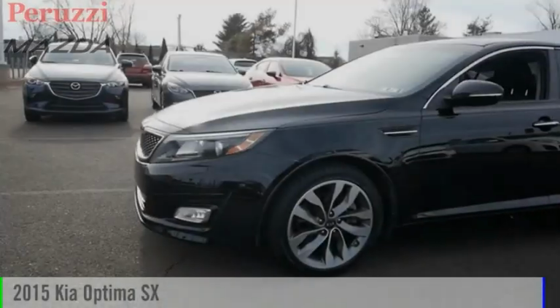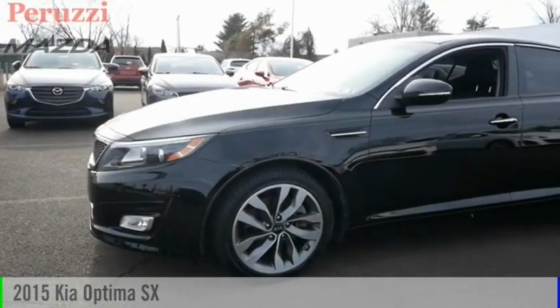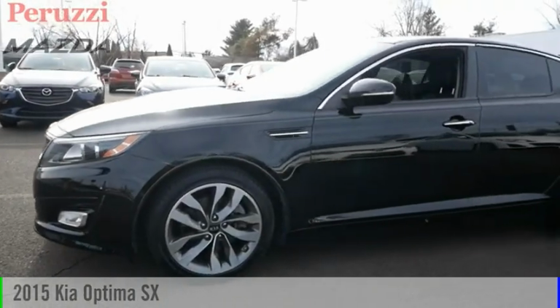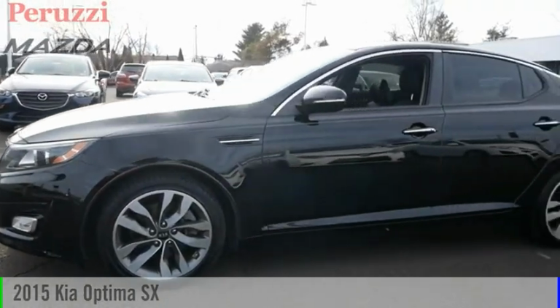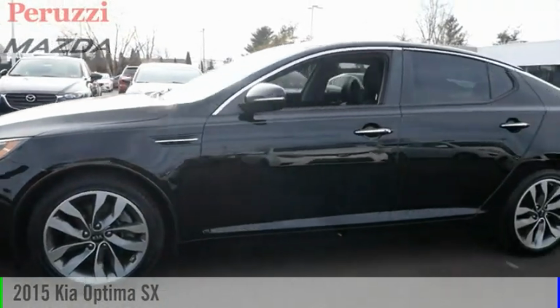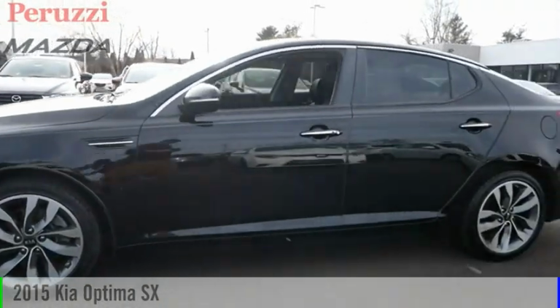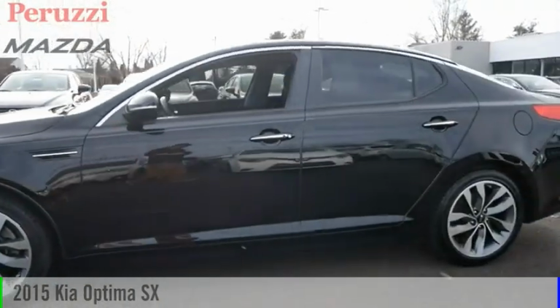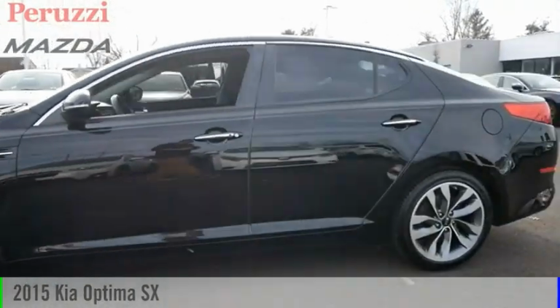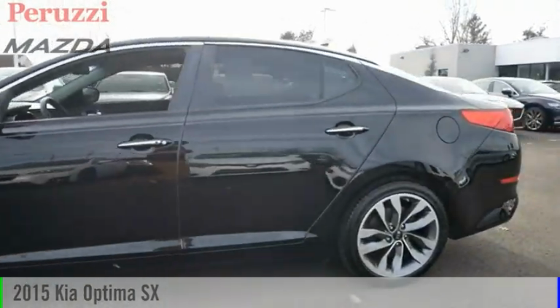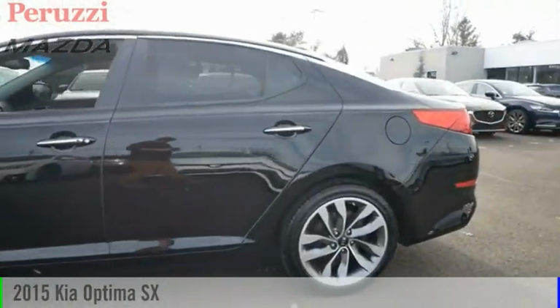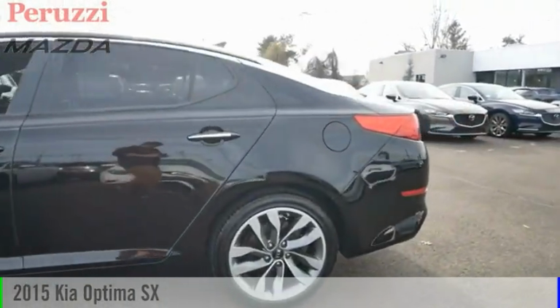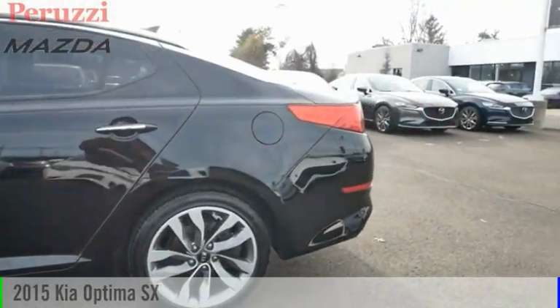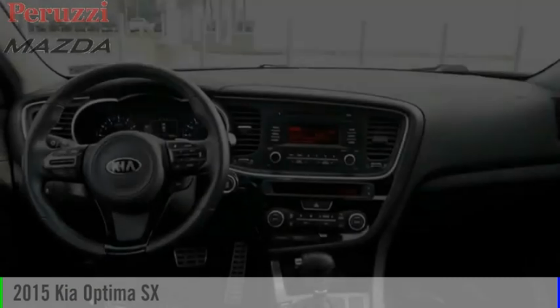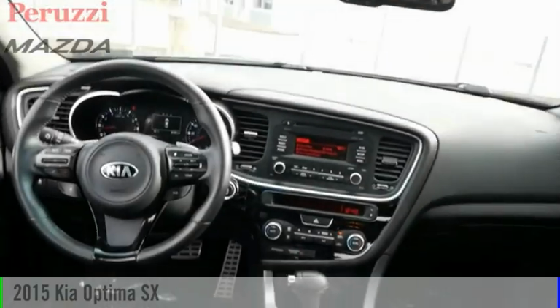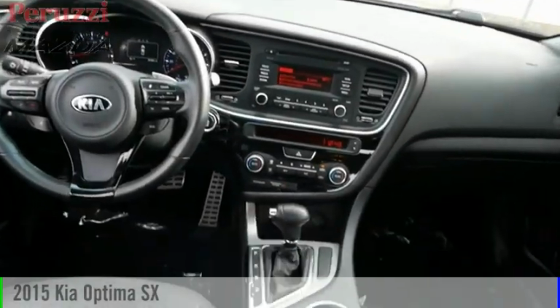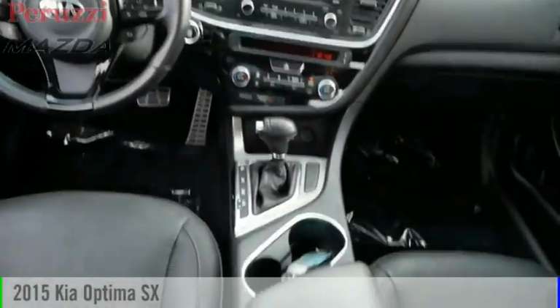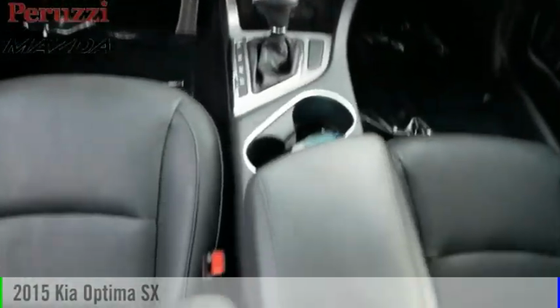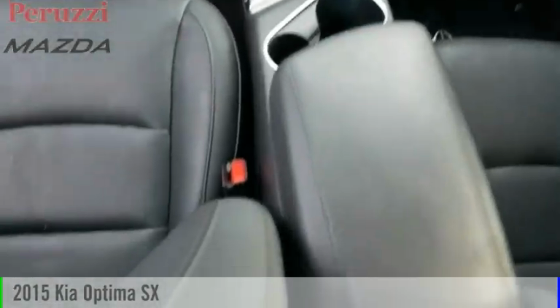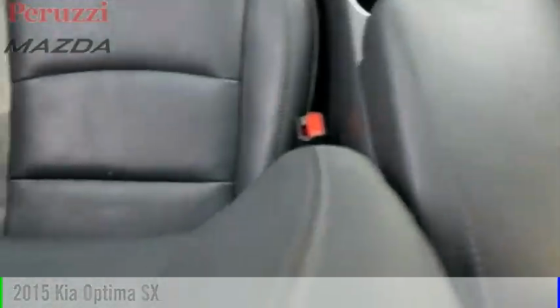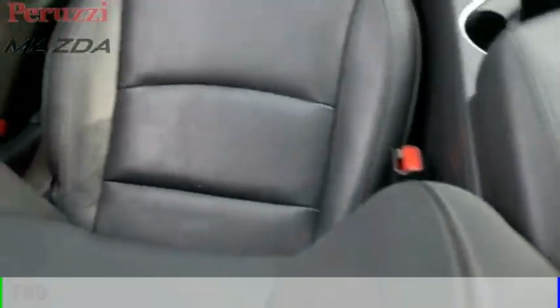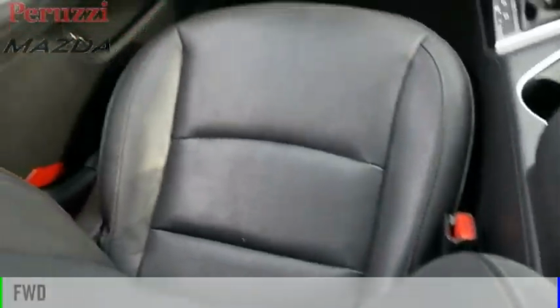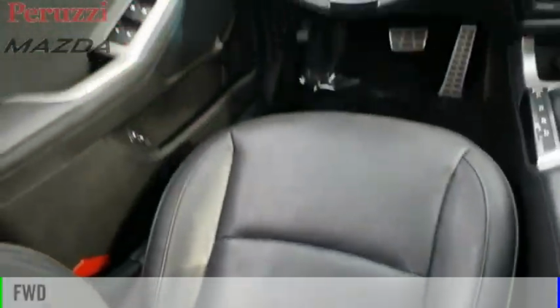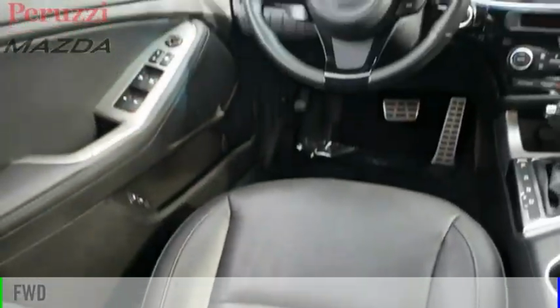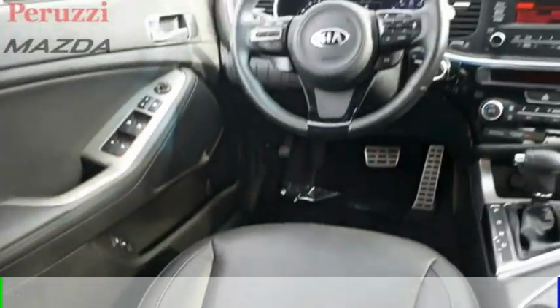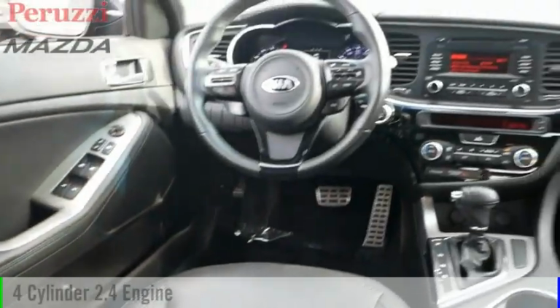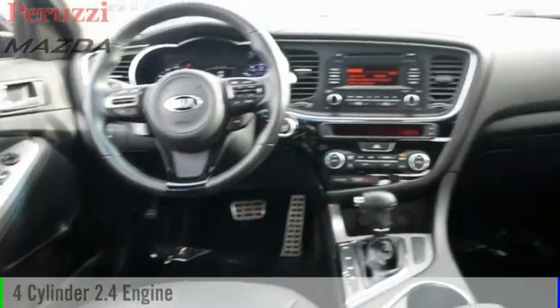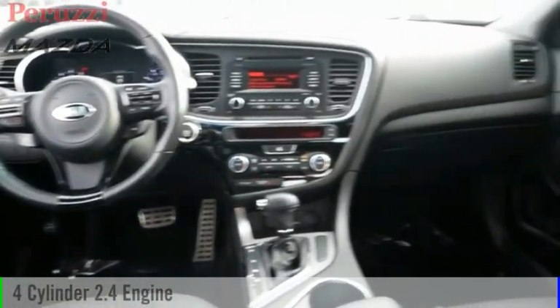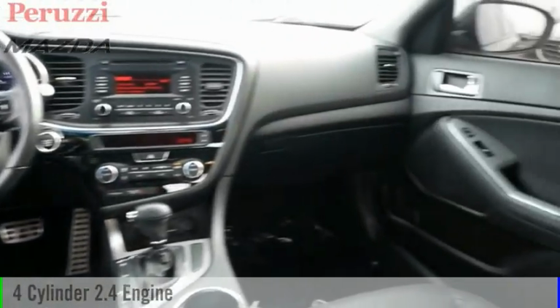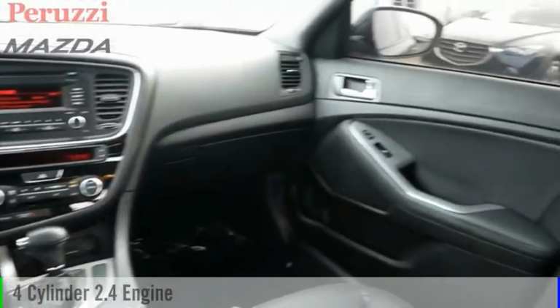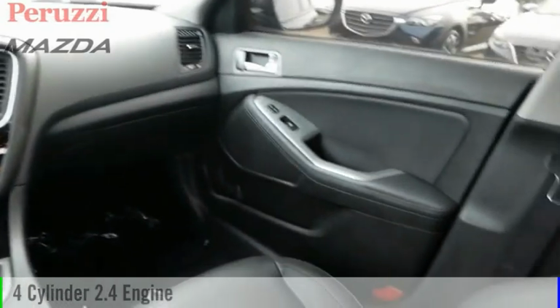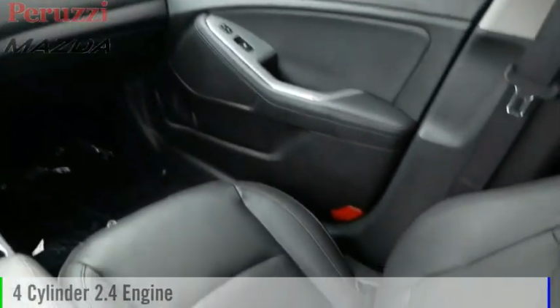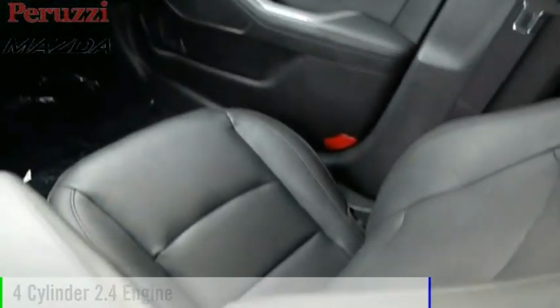Looking for the right vehicle? Check out the 2015 Optima. This vehicle is powered by a front-wheel drive, four-cylinder, 2.4-liter engine.